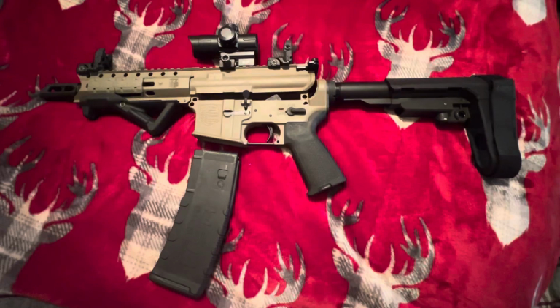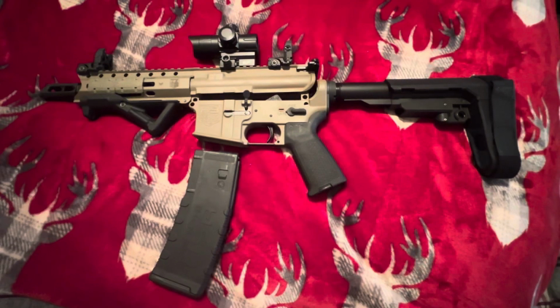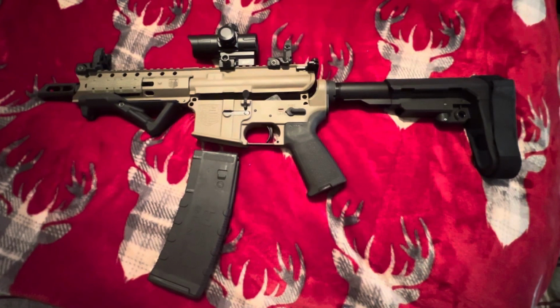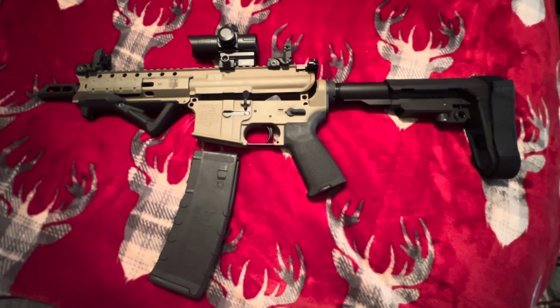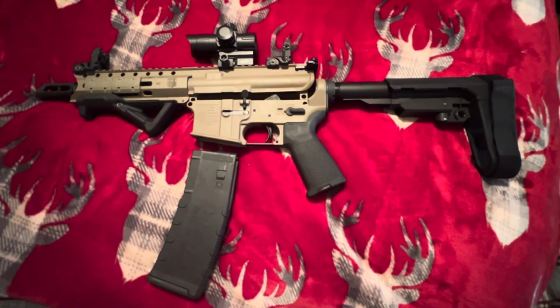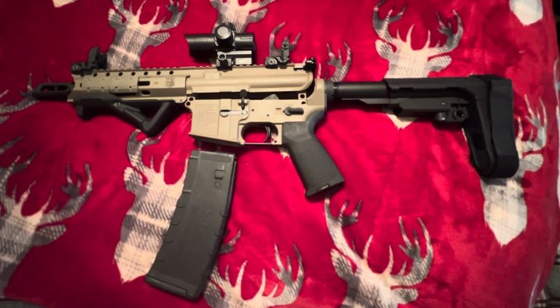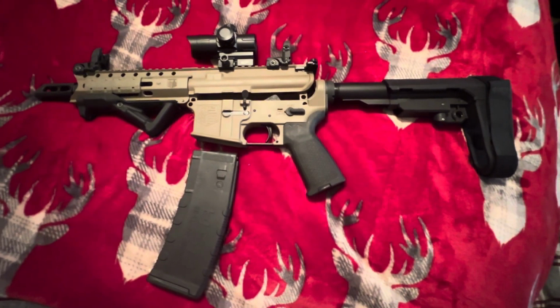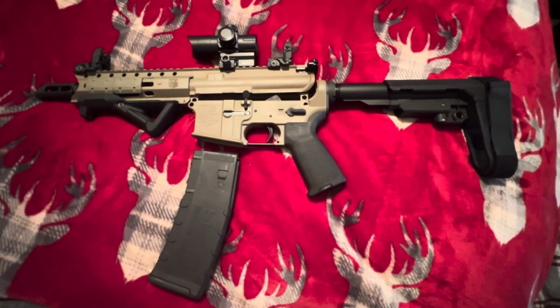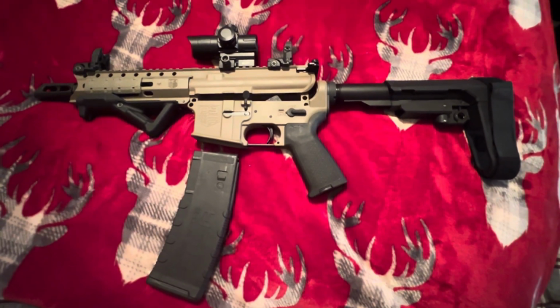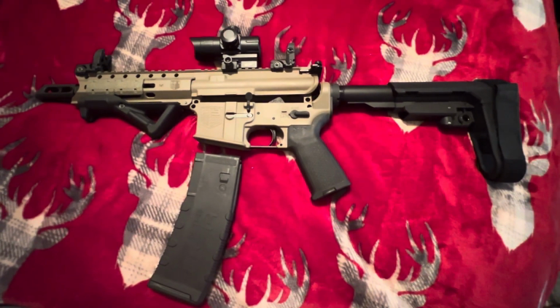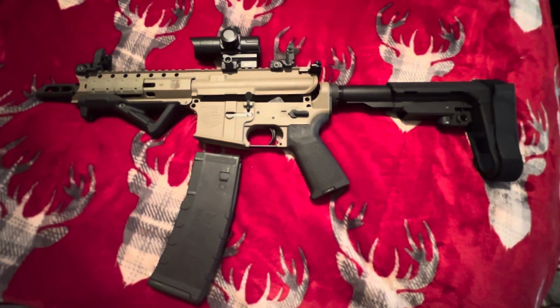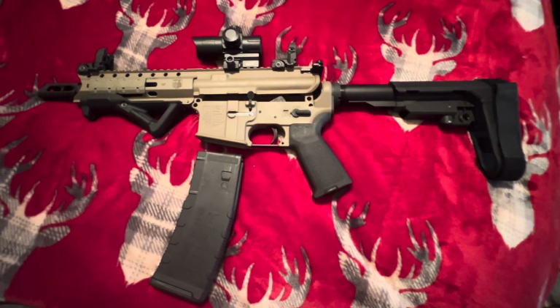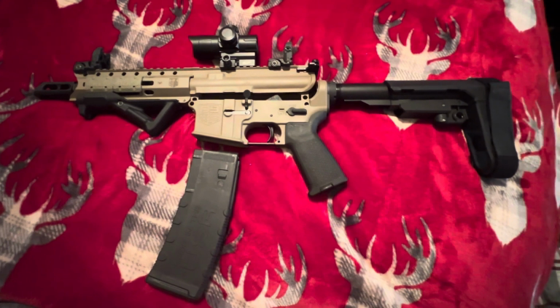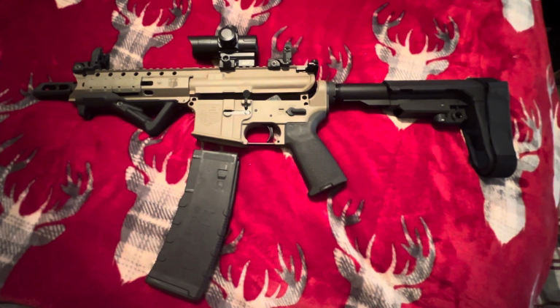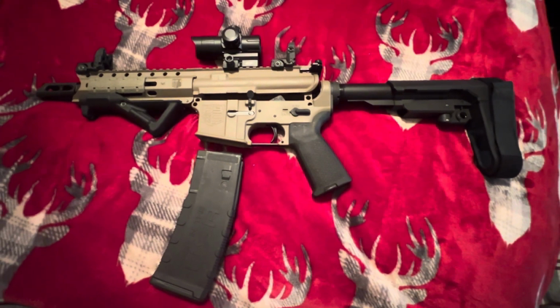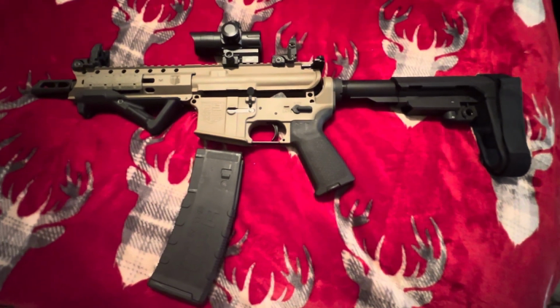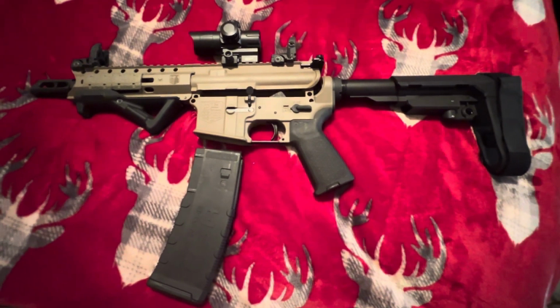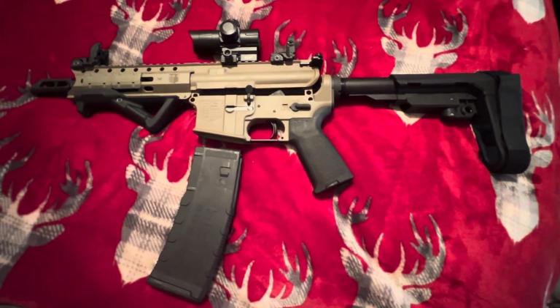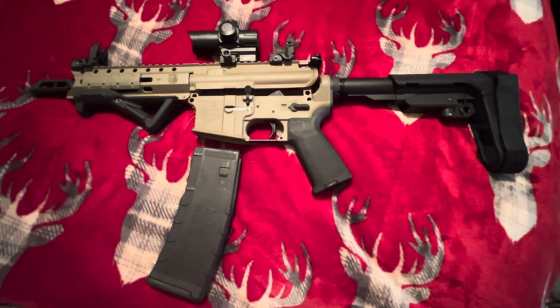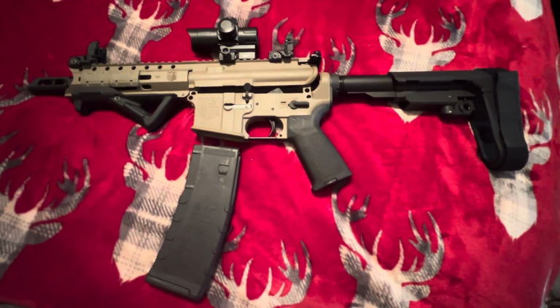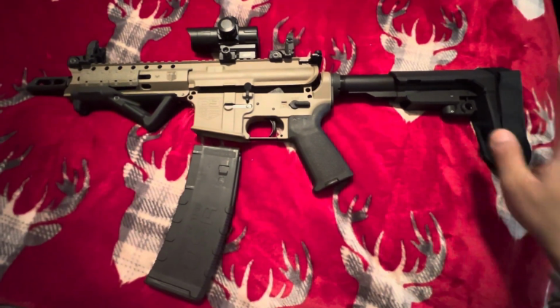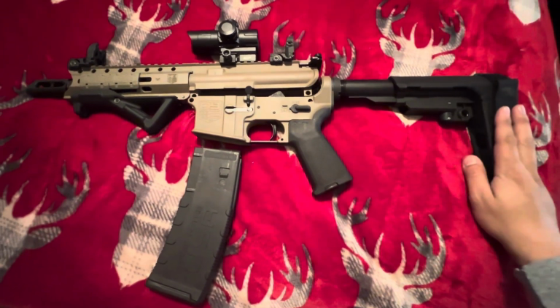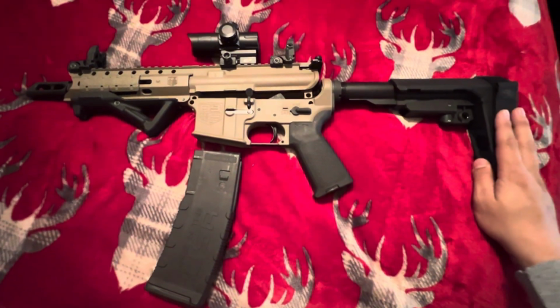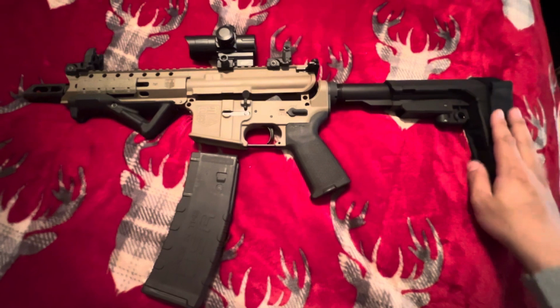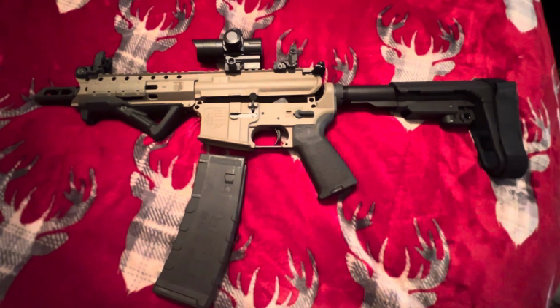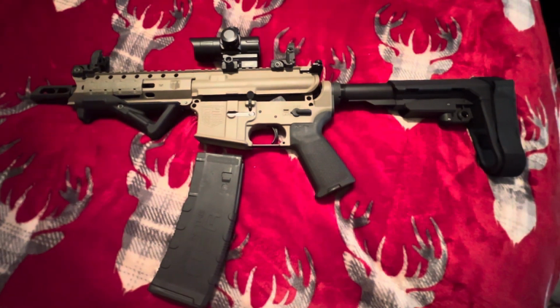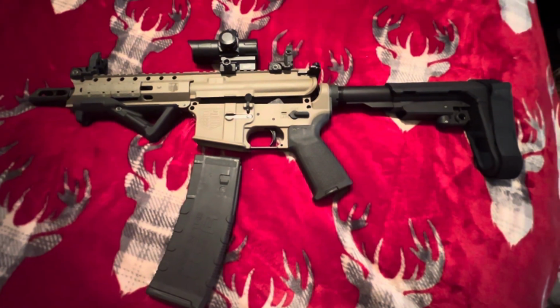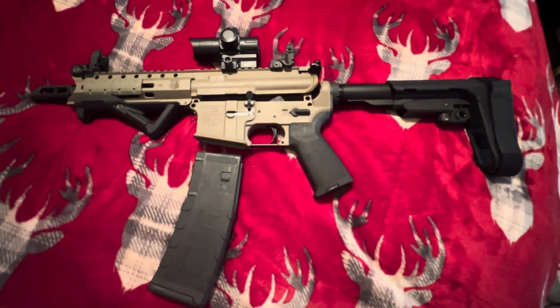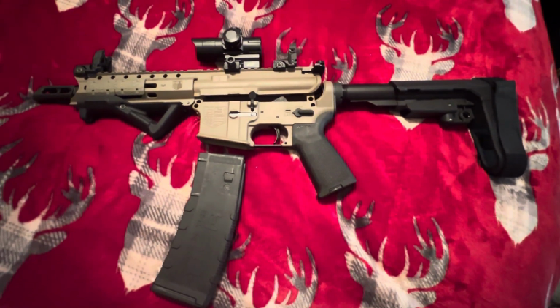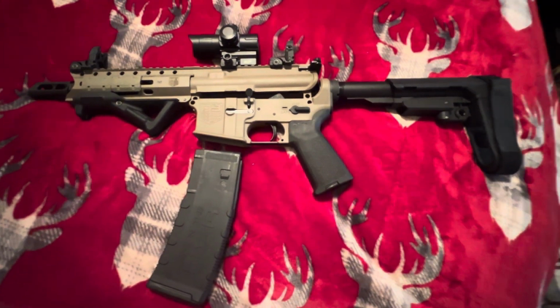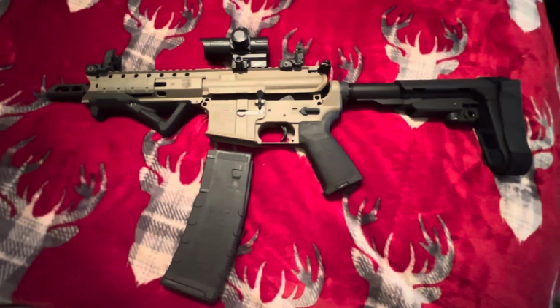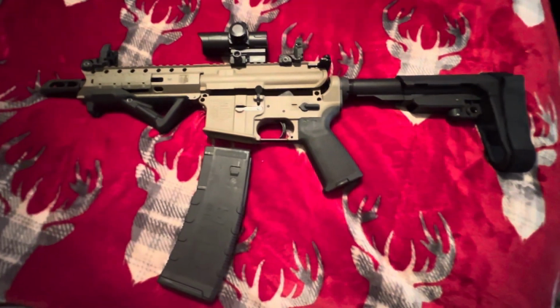What's good YouTube, ABQ Arsenal here. I wanted to make this video for anyone wondering how to install a pistol brace. I'm not actually going to be doing it in the video — as you can see, I already got mine on there, but I'm going to walk you guys through it the best as I can. Let's get into the video.